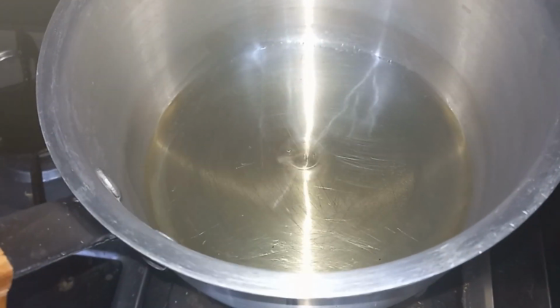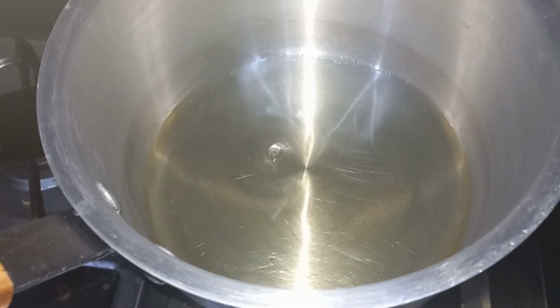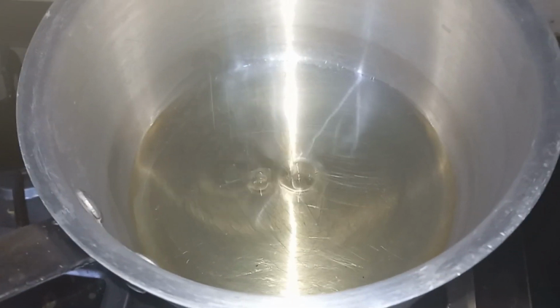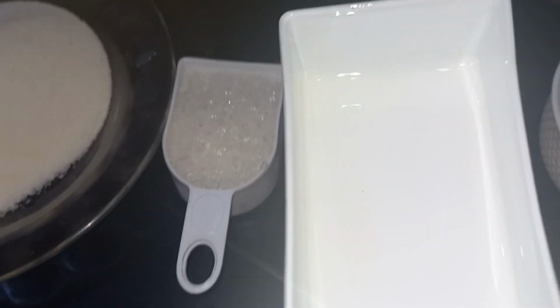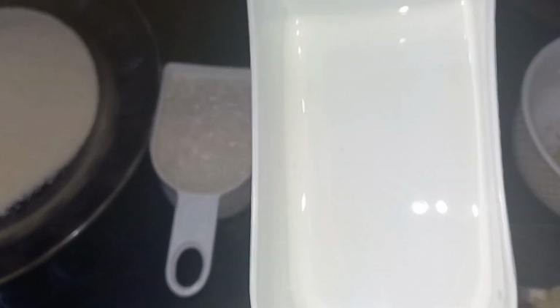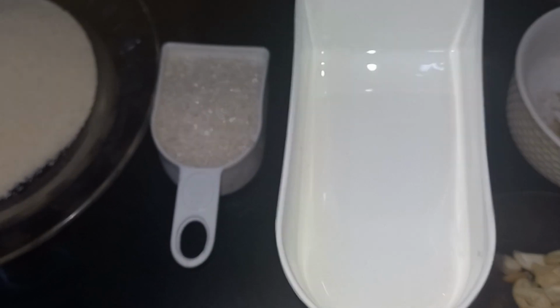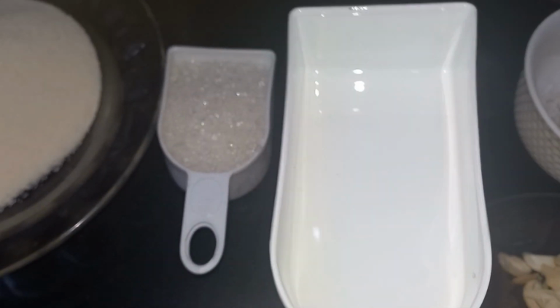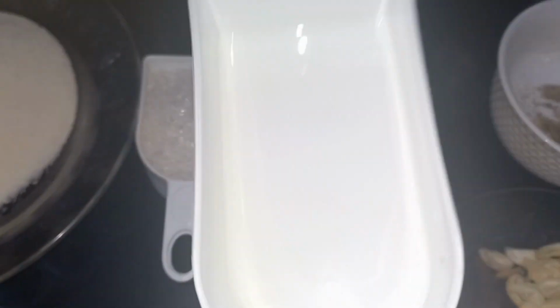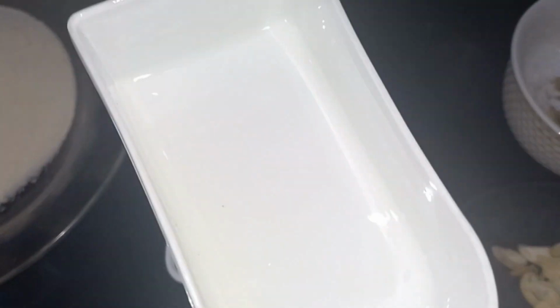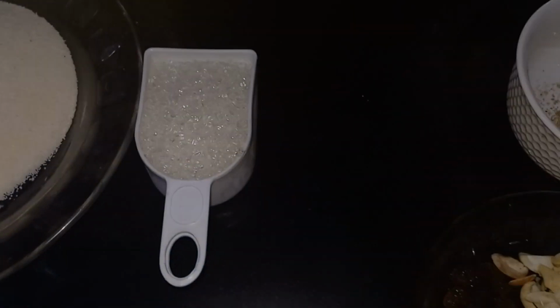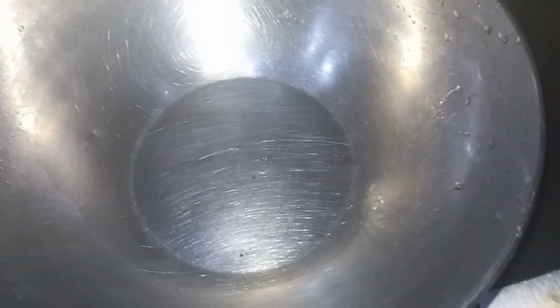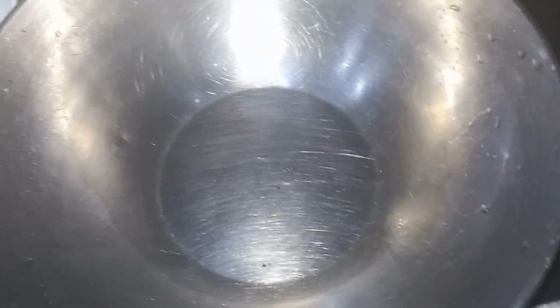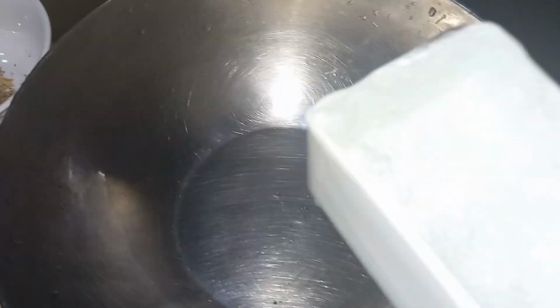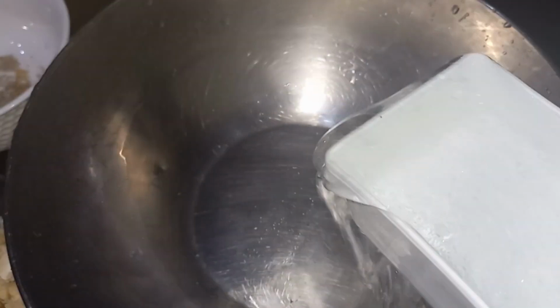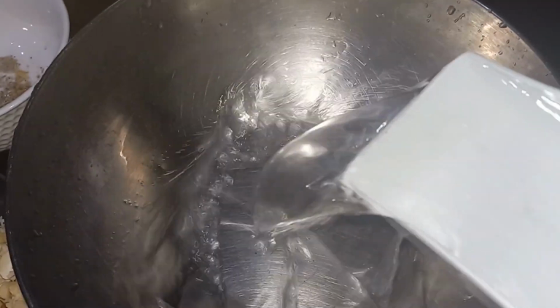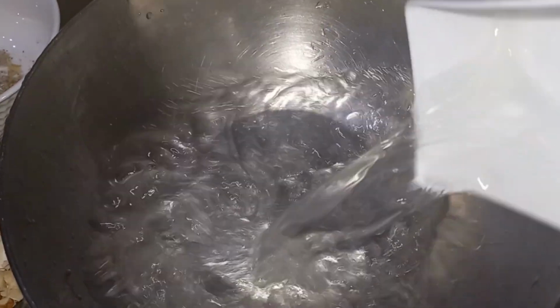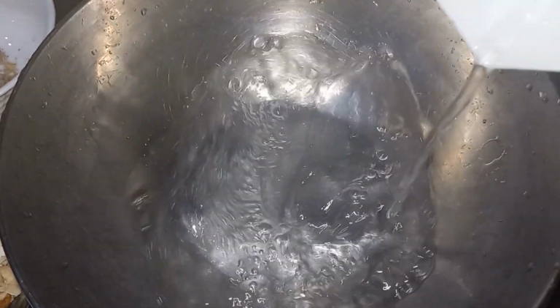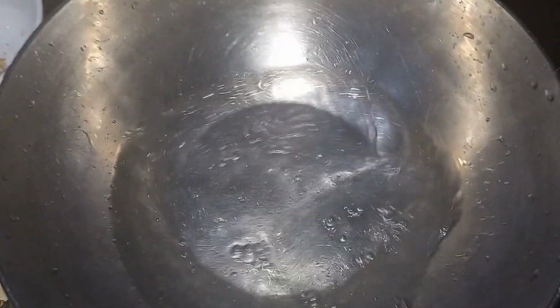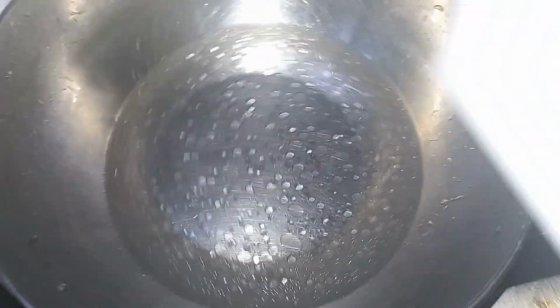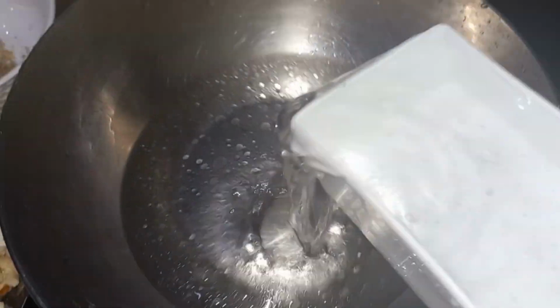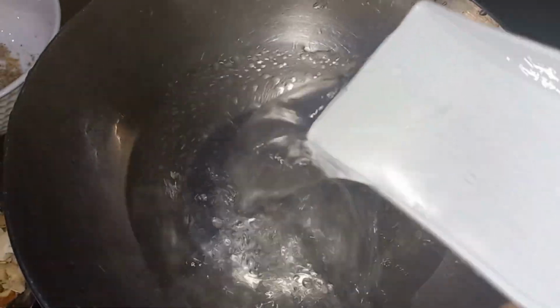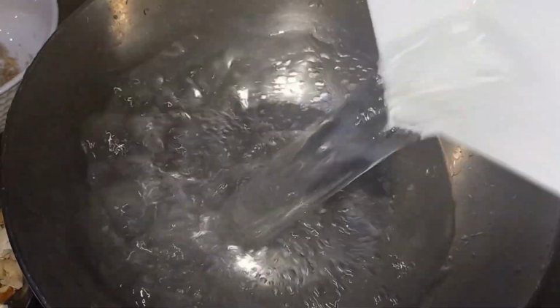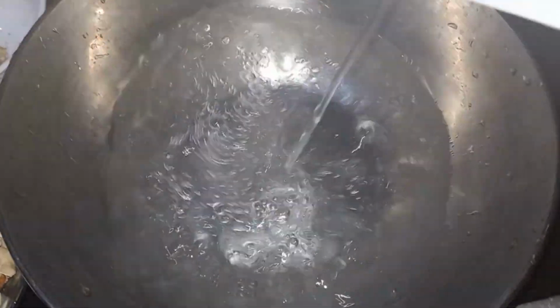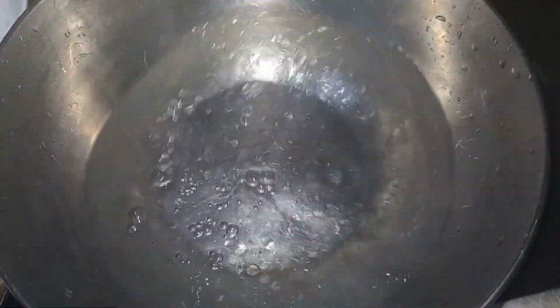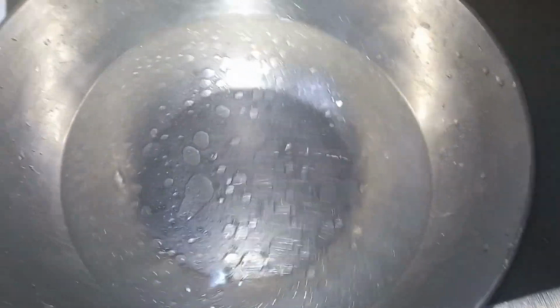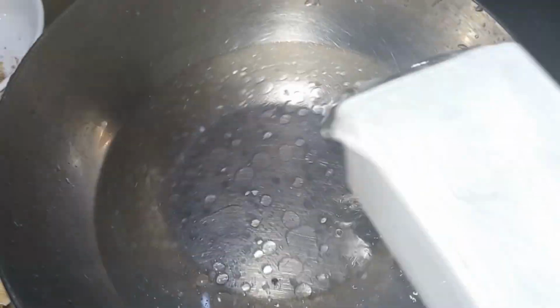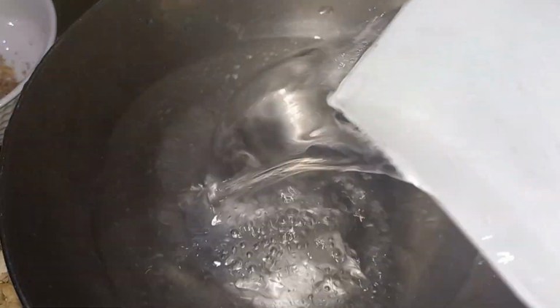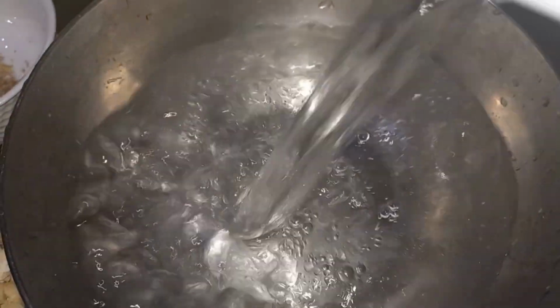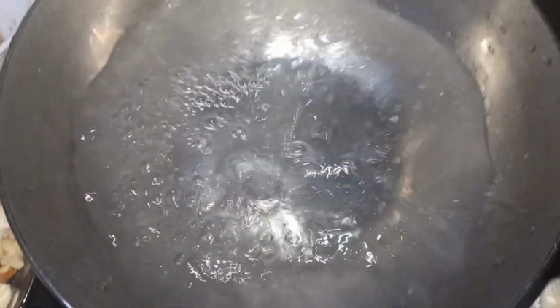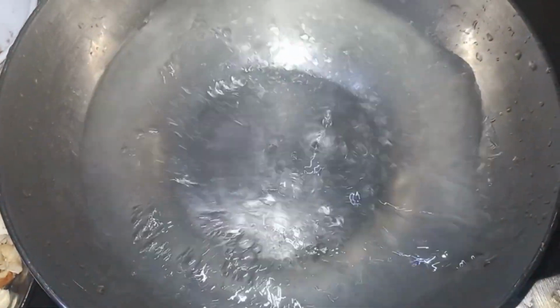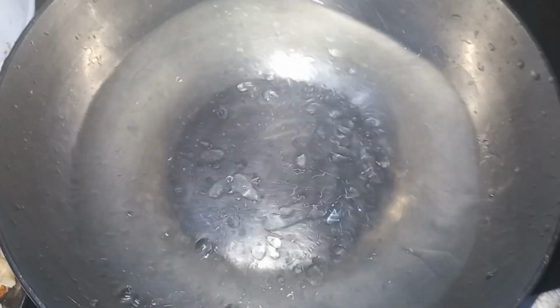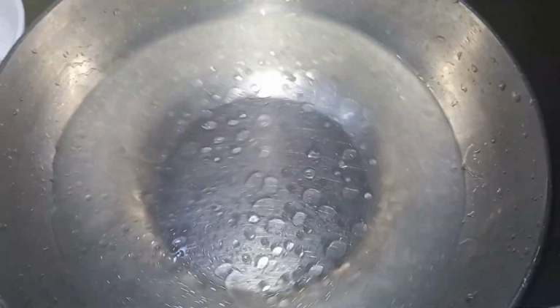Let's give it a cup of vinegar. We will take 4 cups of vinegar. Pour that water — and this is baking powder.